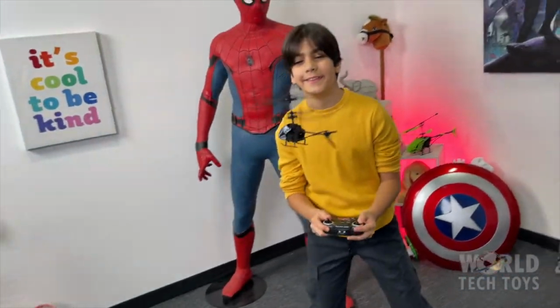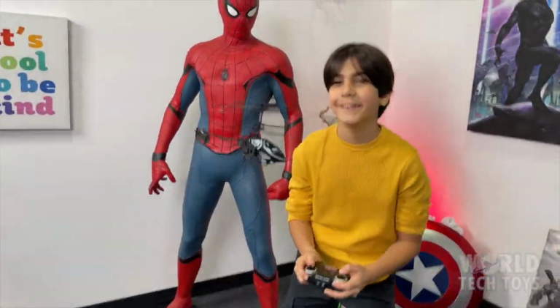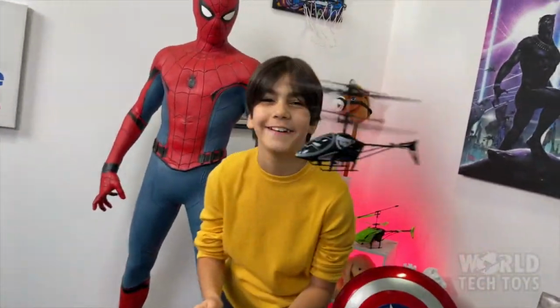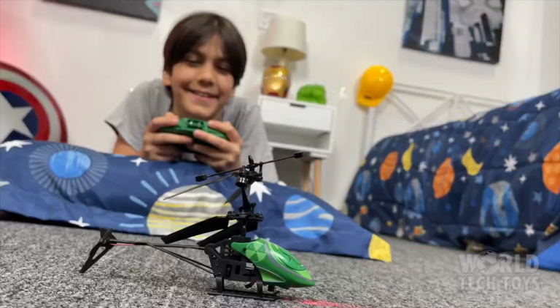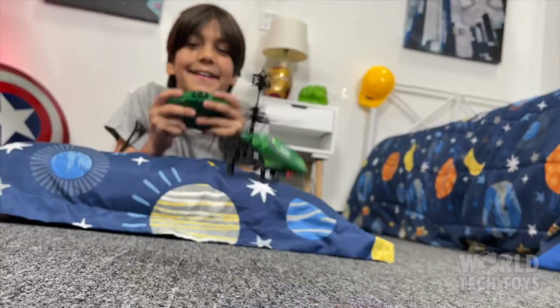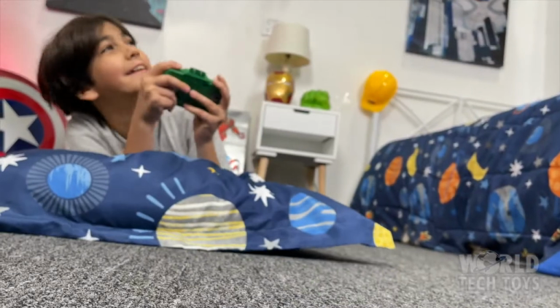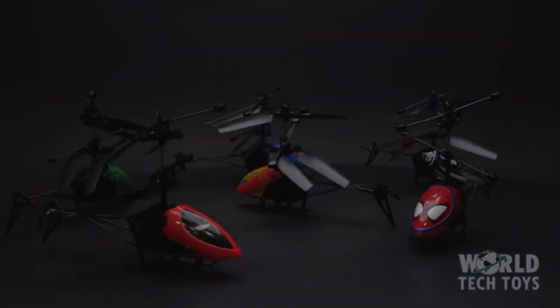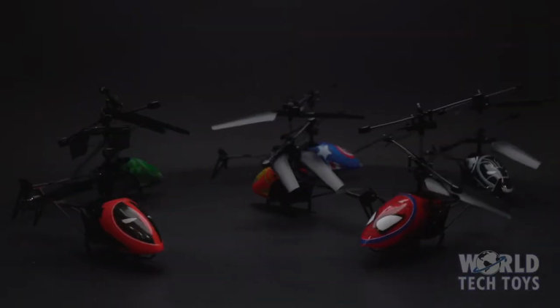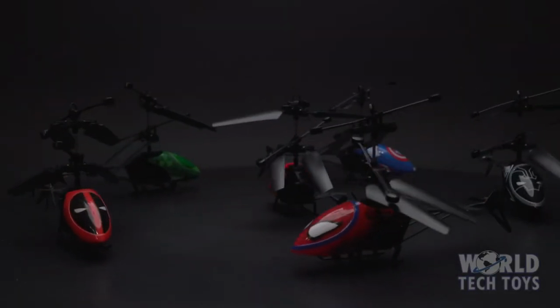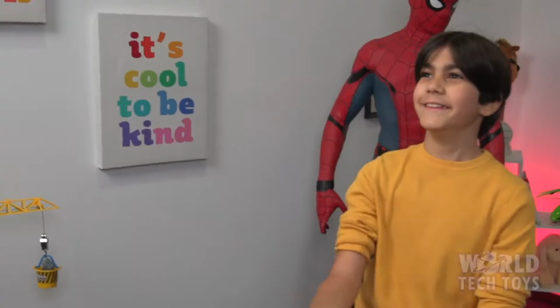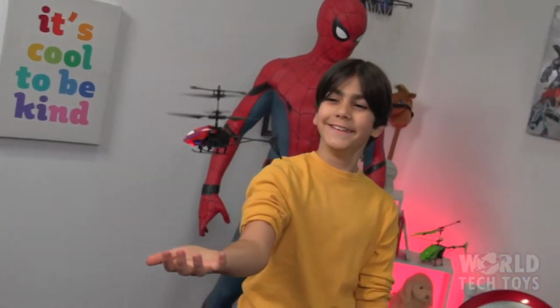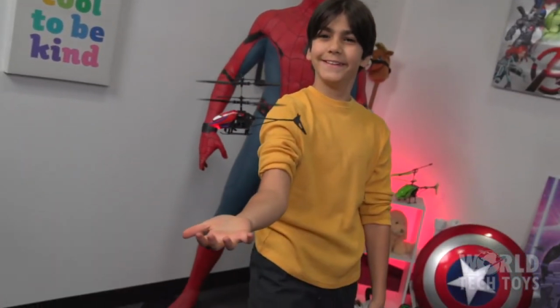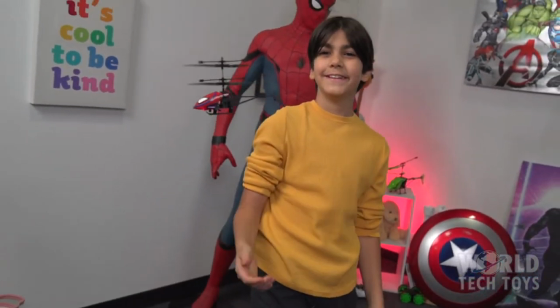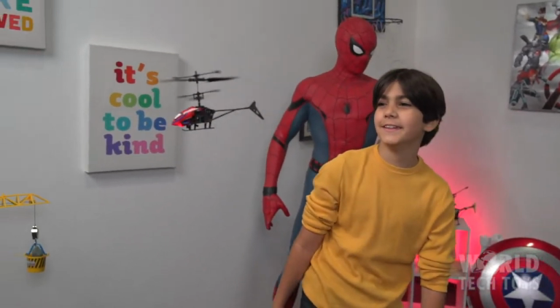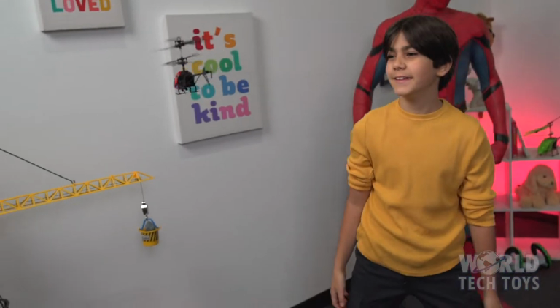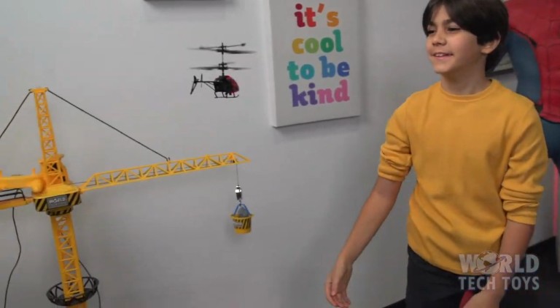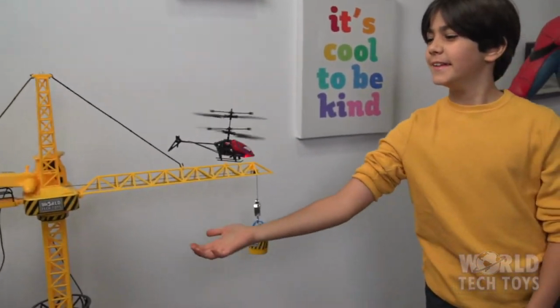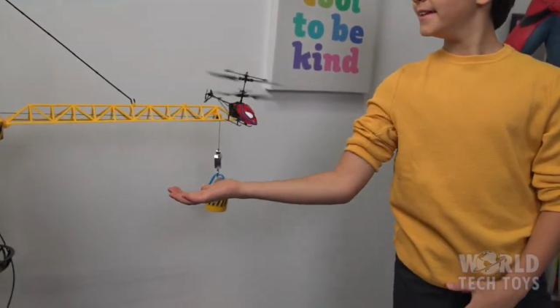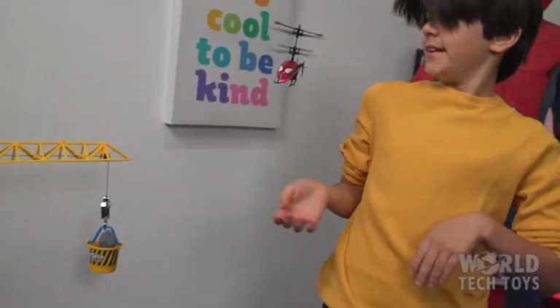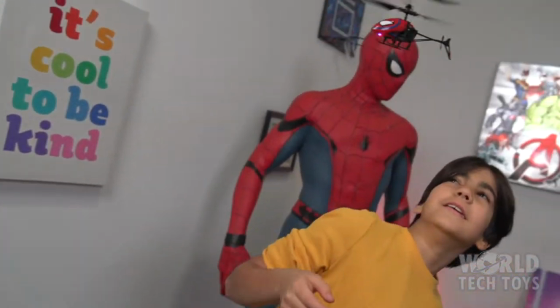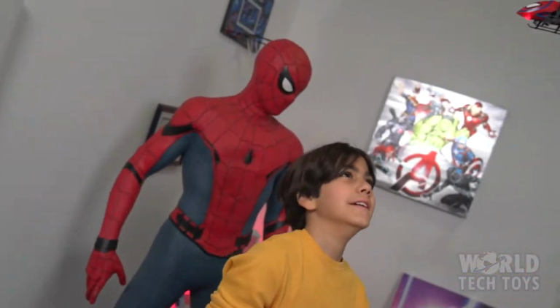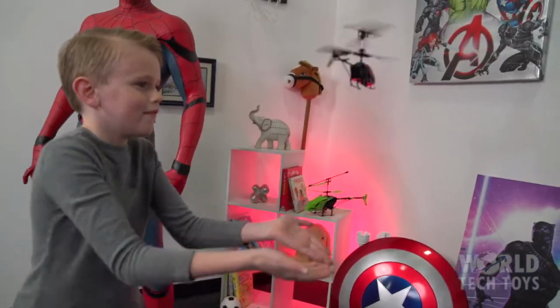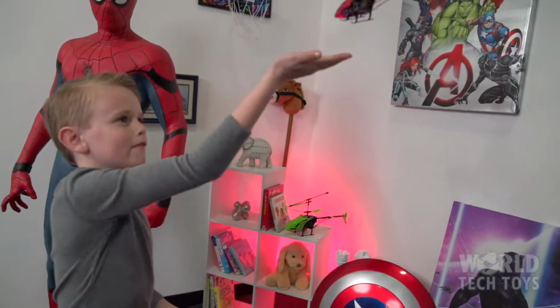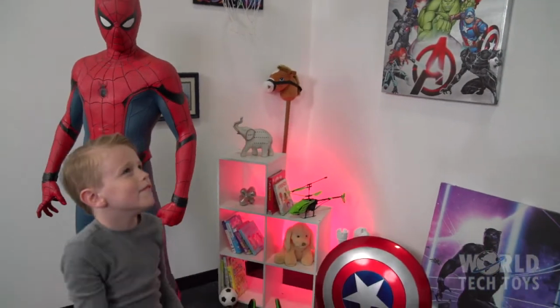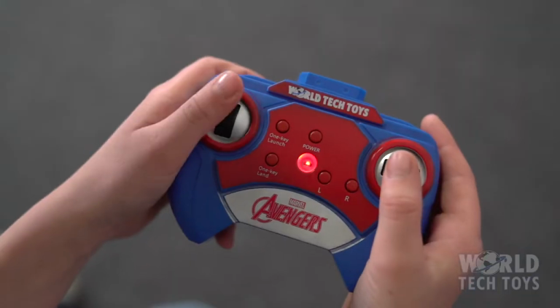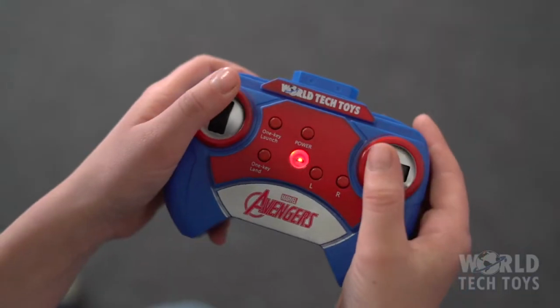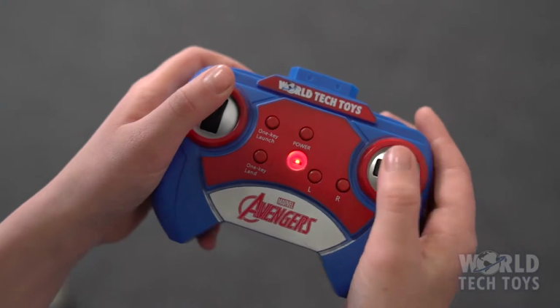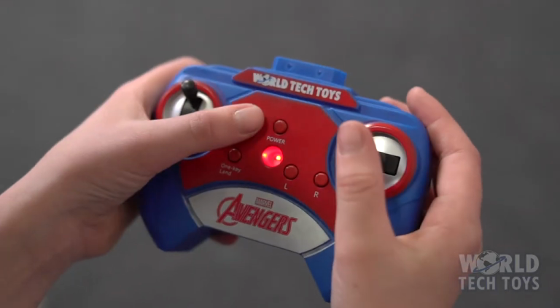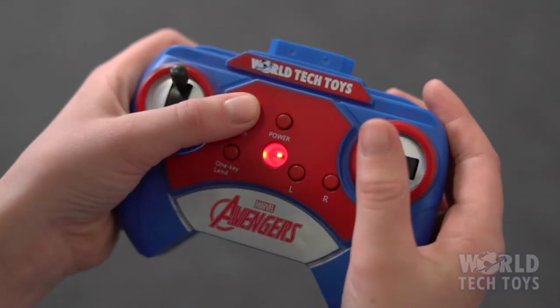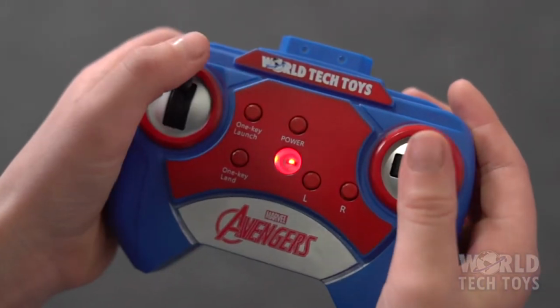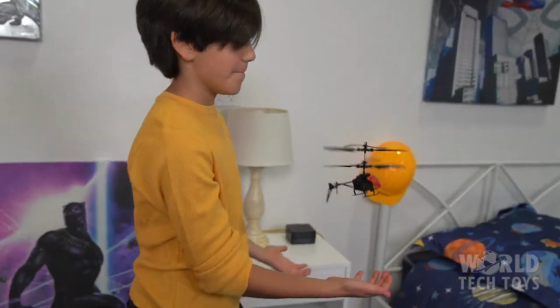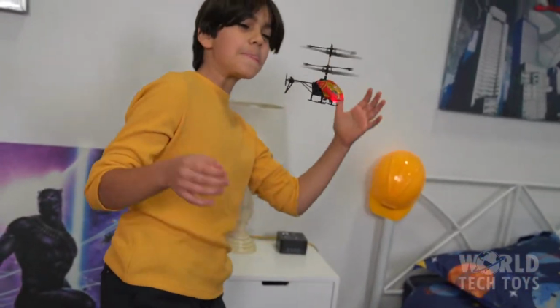Grab the controller transmitter and let's fly! These helicopters are also equipped with Infrared Motion Sensing Technology that detects nearby objects and enables magic hand flight. On the transmitter, simply press the Motion Sensor Launch Button to get started.